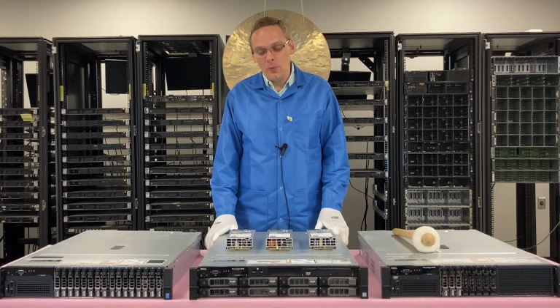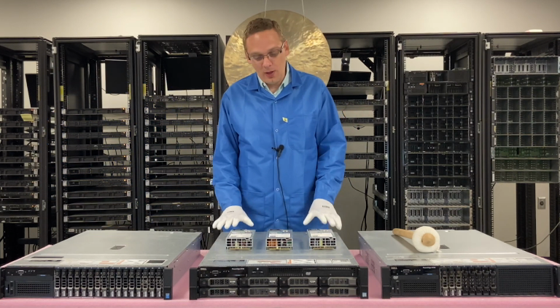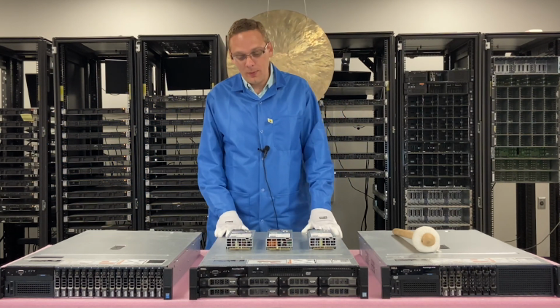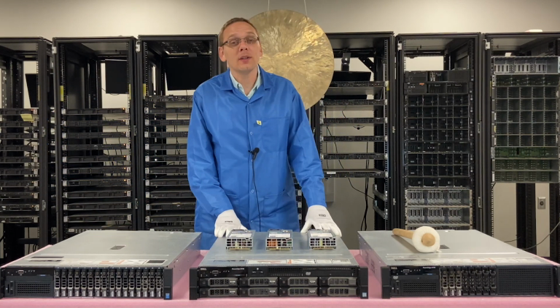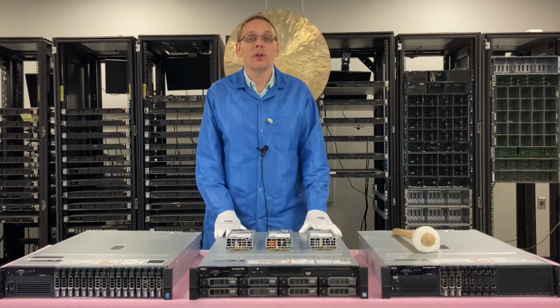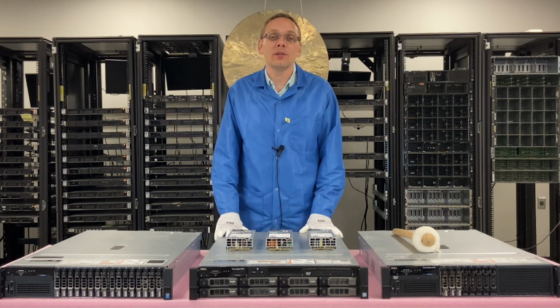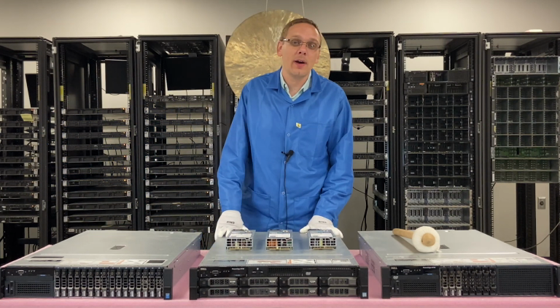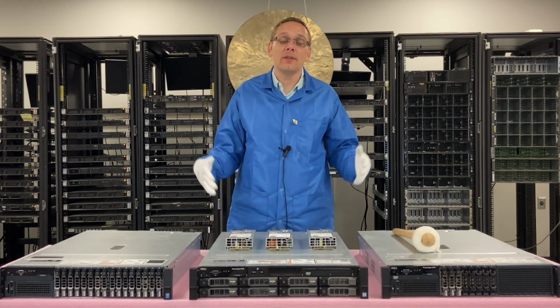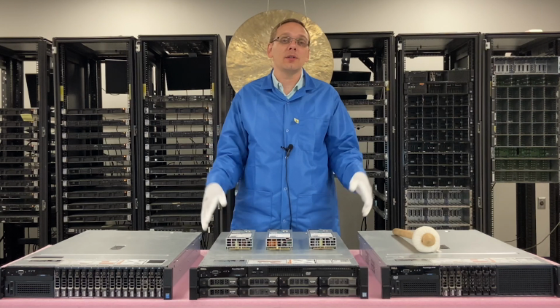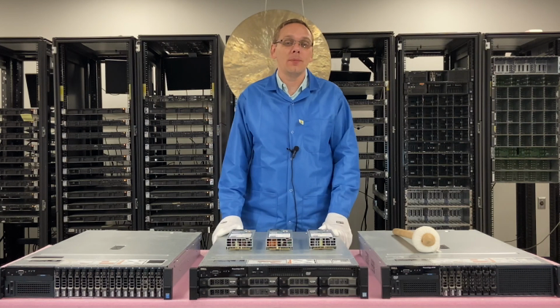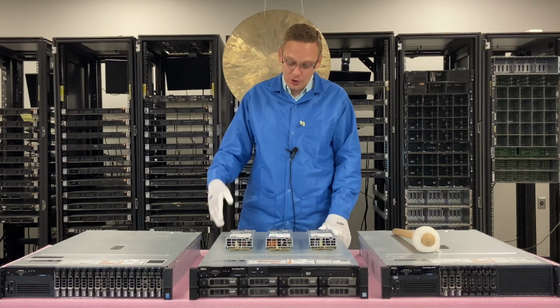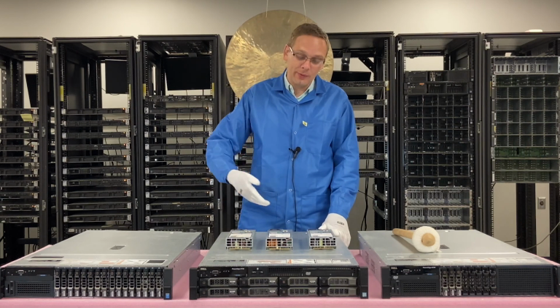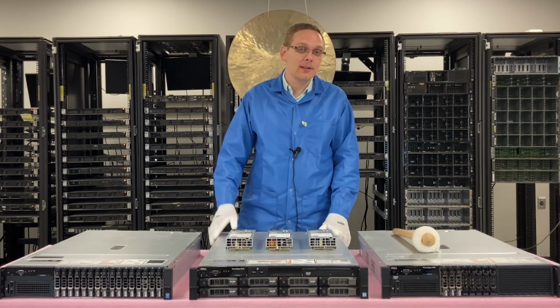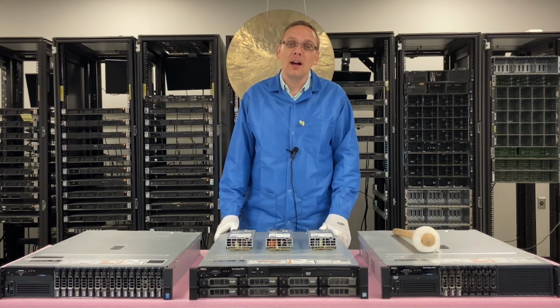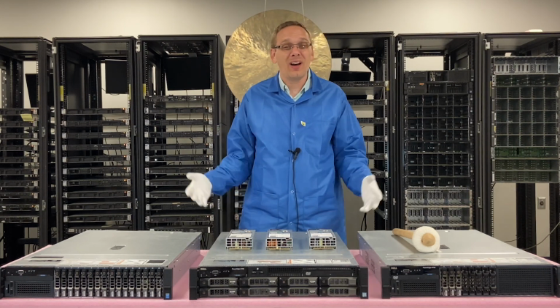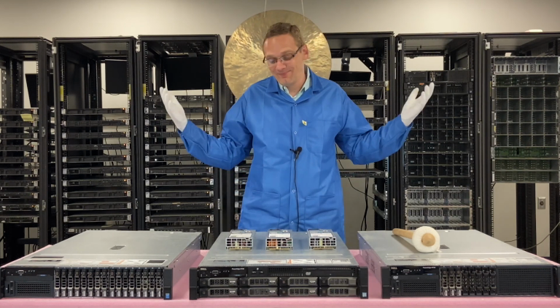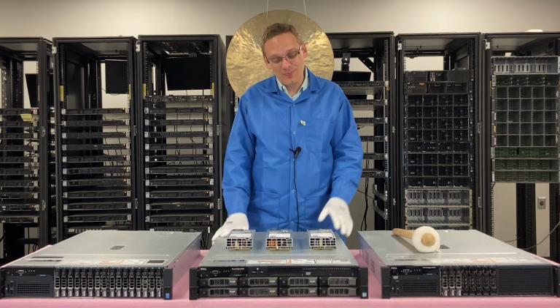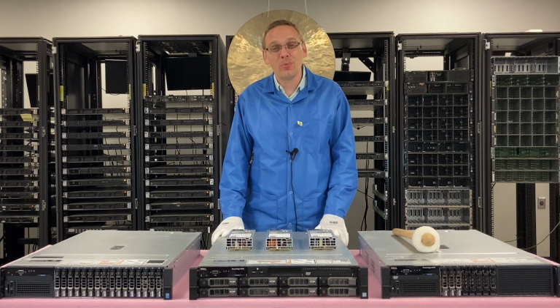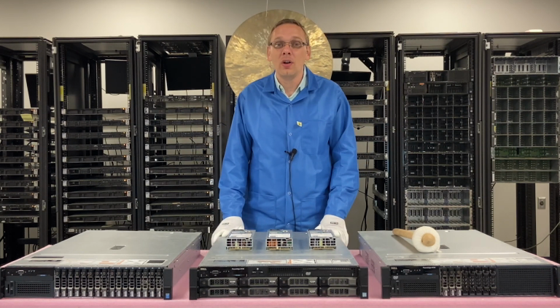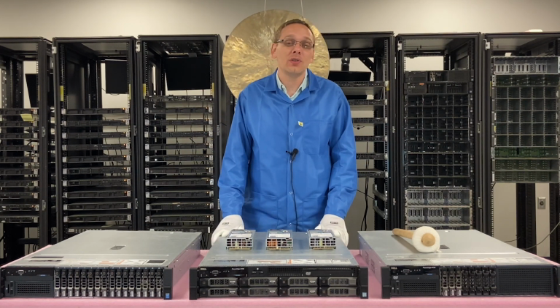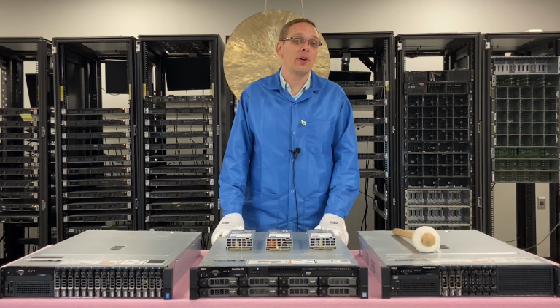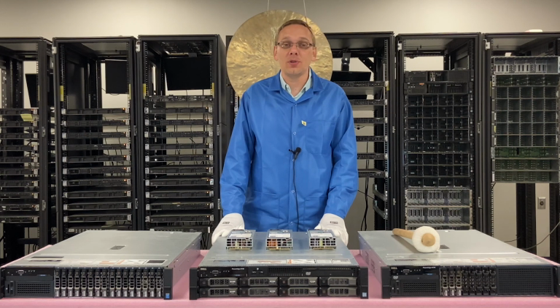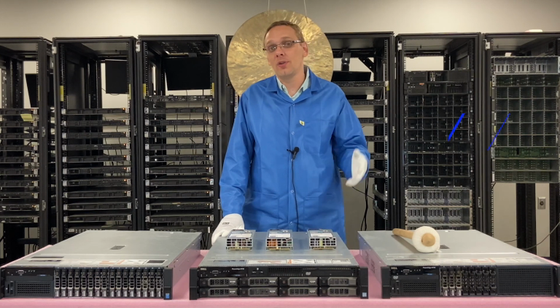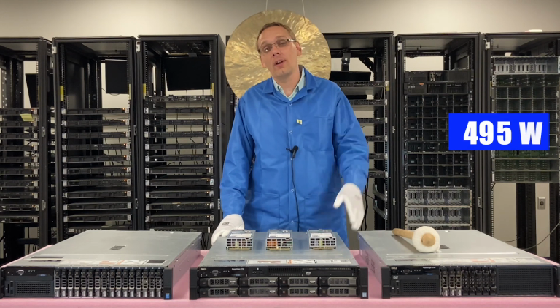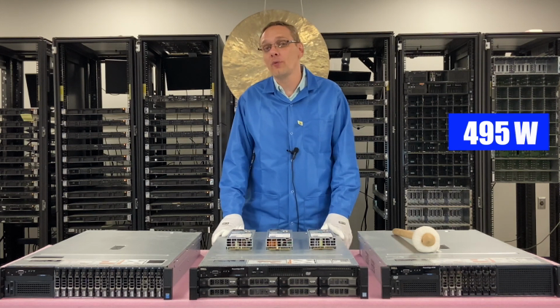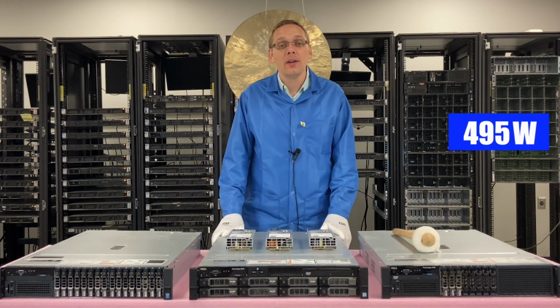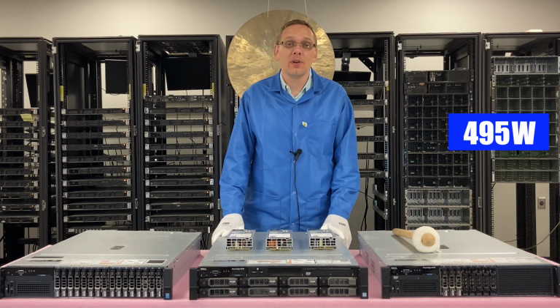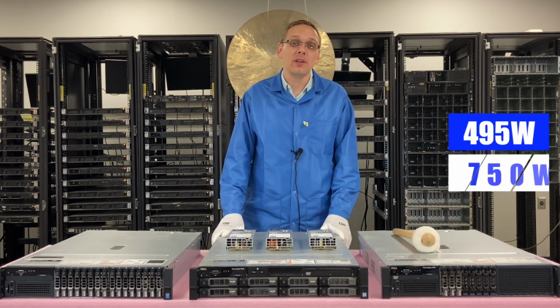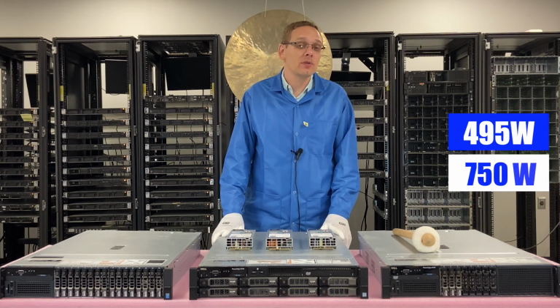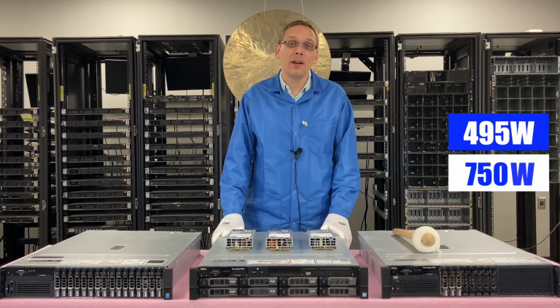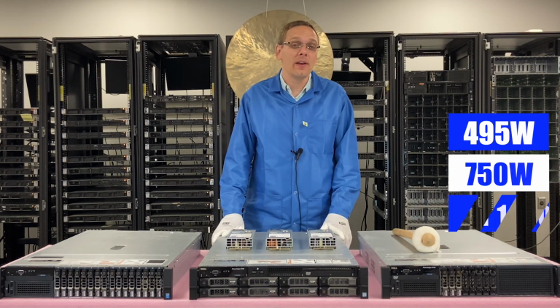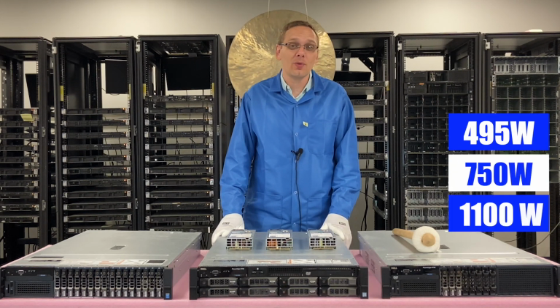This will honestly probably be the quickest video in our series. This is about the different power supply options, and we're going to show you how to replace it. It's pretty simple overall. There are three different options: the 495 watt, the 750 watt, and the 1100 watt.